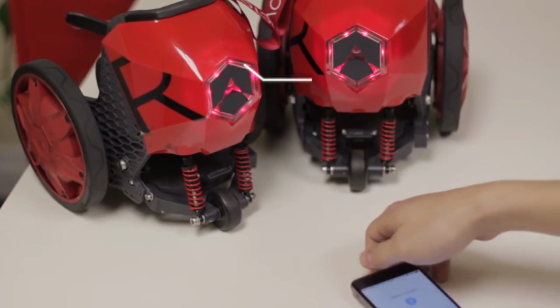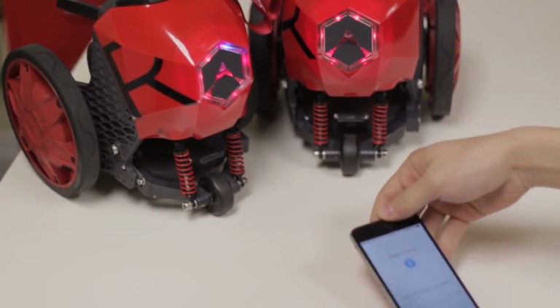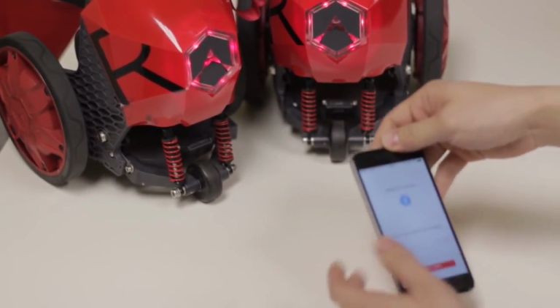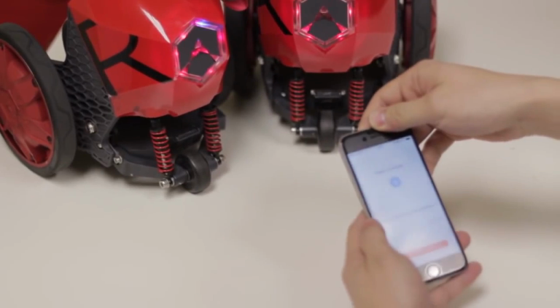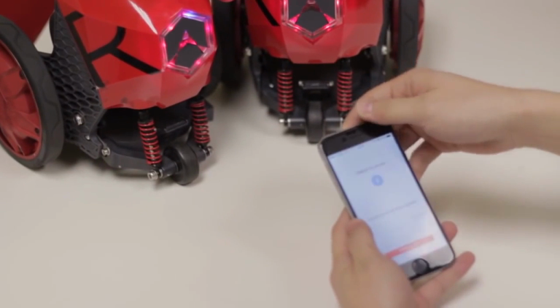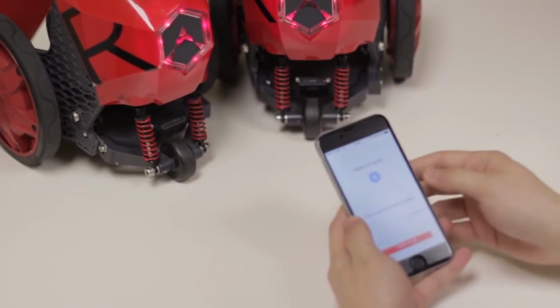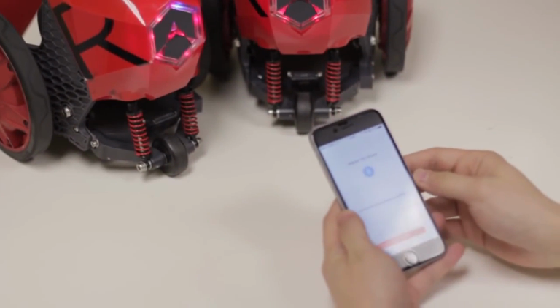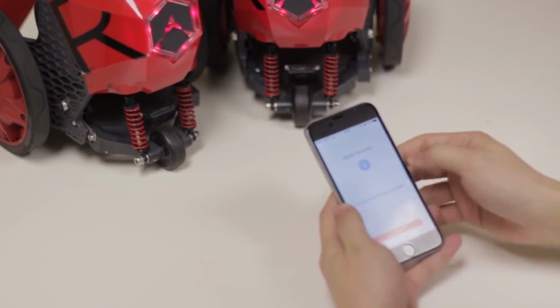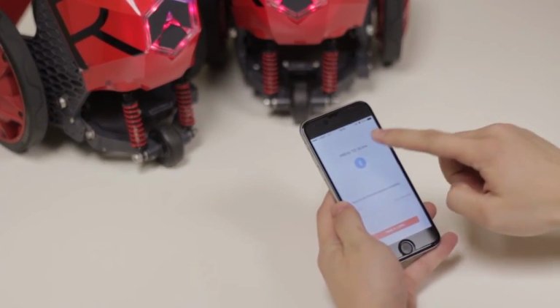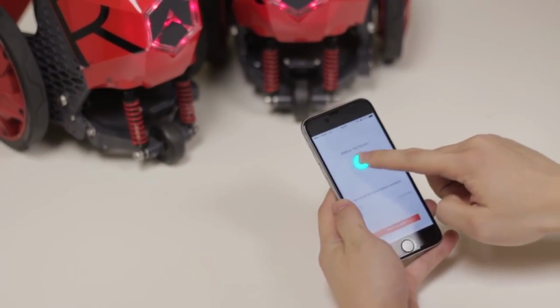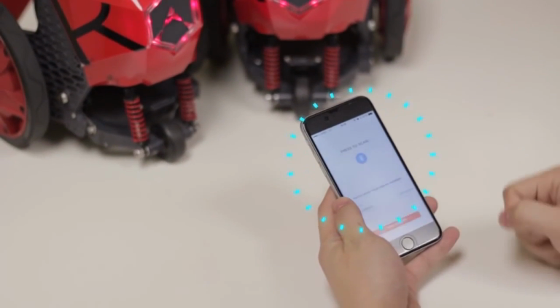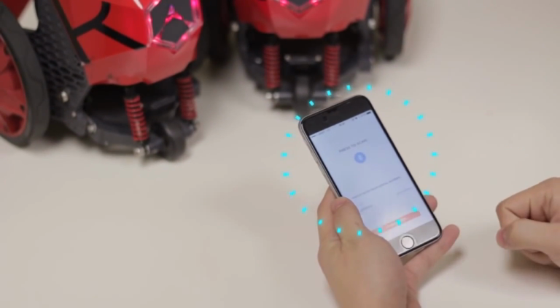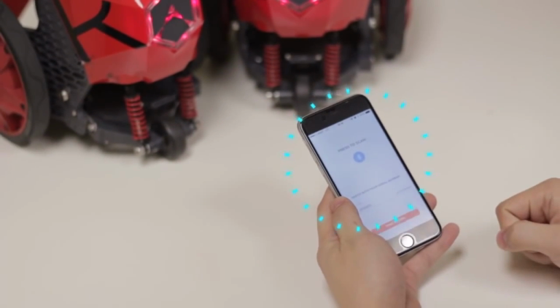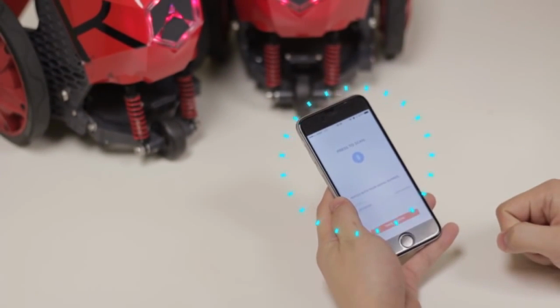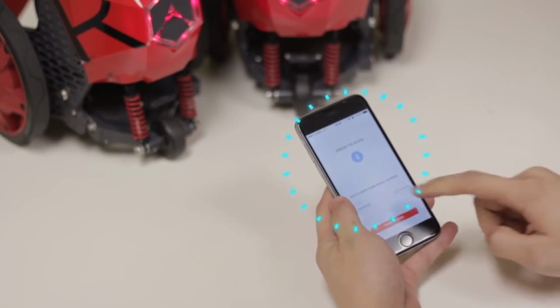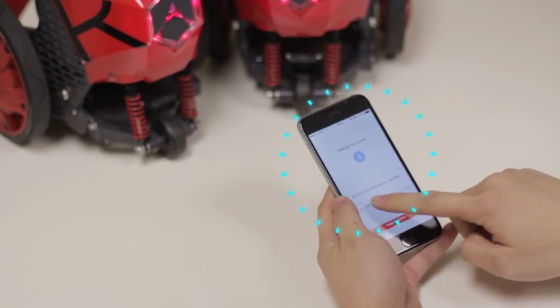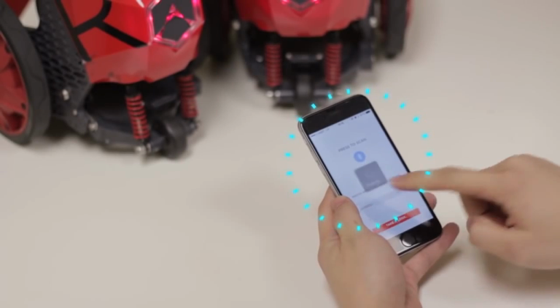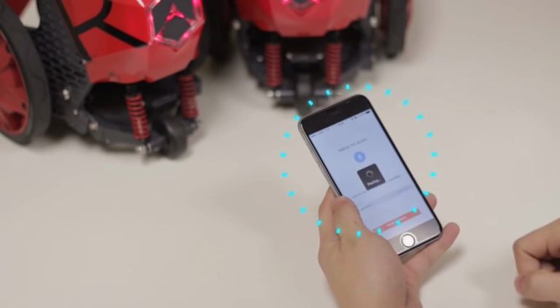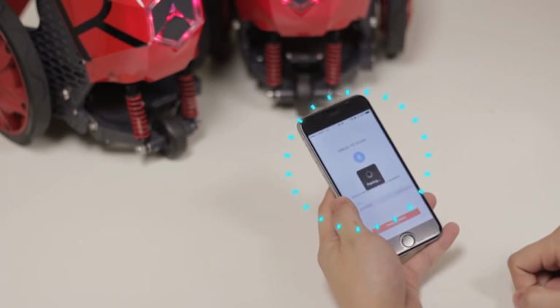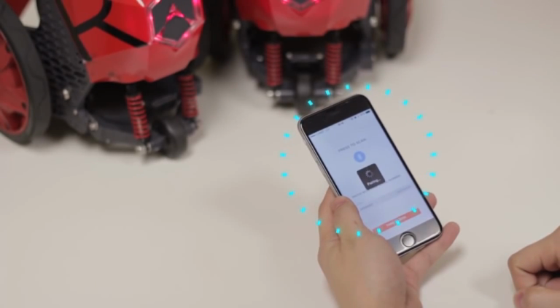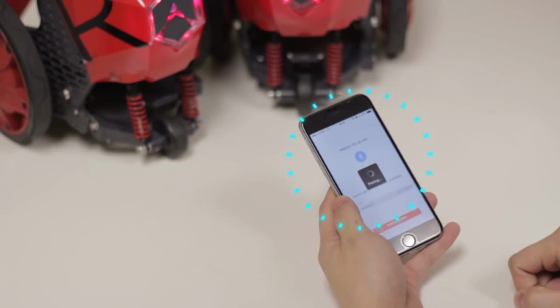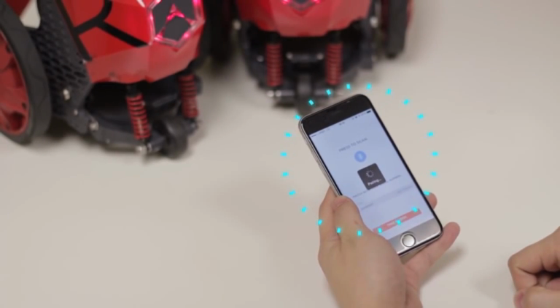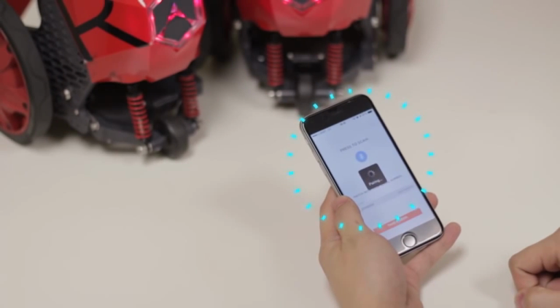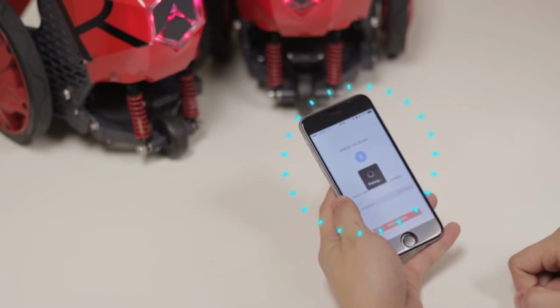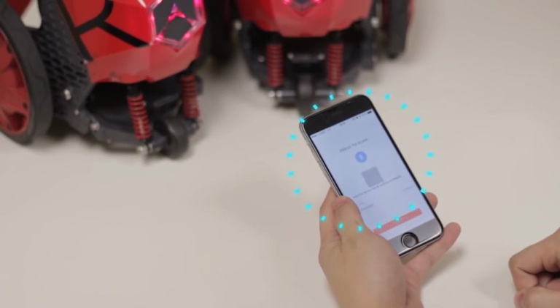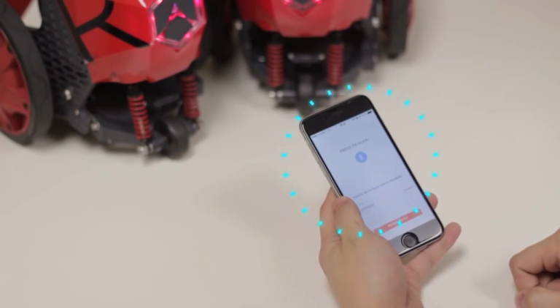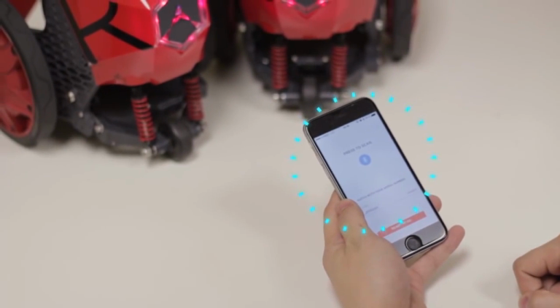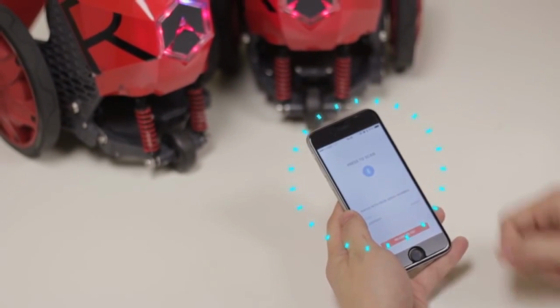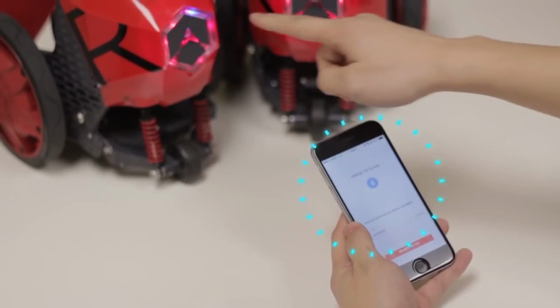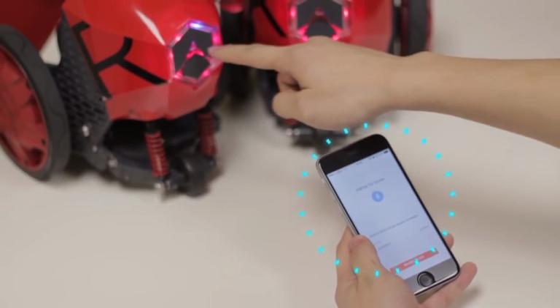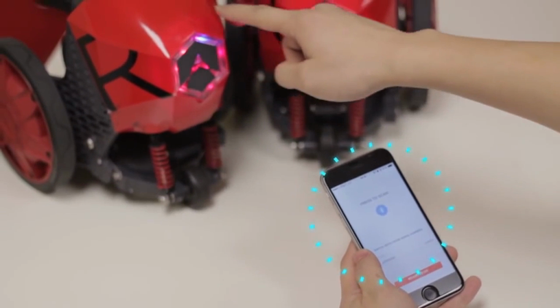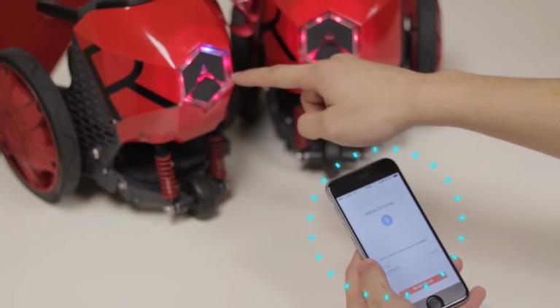Now let's take a look at your phone. Click the Bluetooth icon and your serial number will appear below. Just tap your serial number, and once the blue light stops blinking, you will have successfully paired your Rocketskates to your phone.